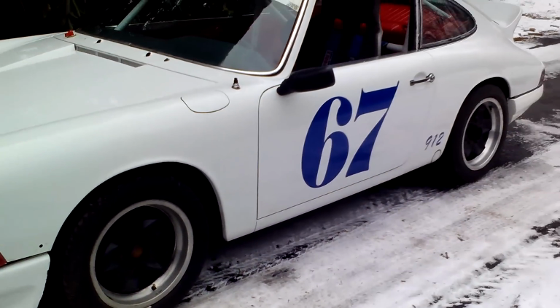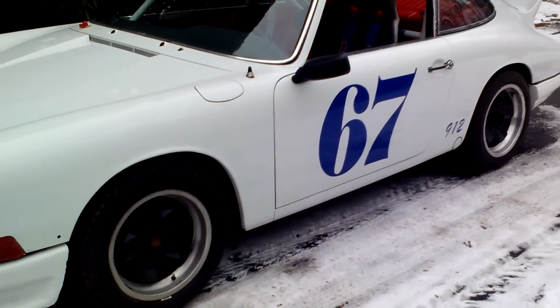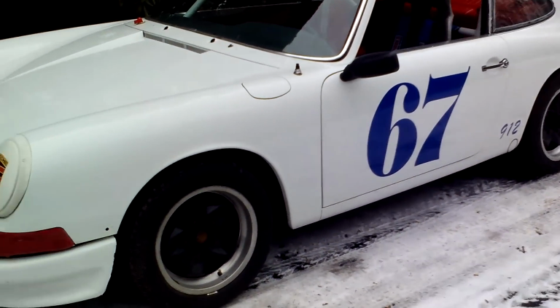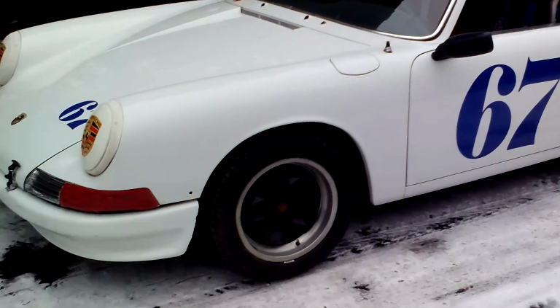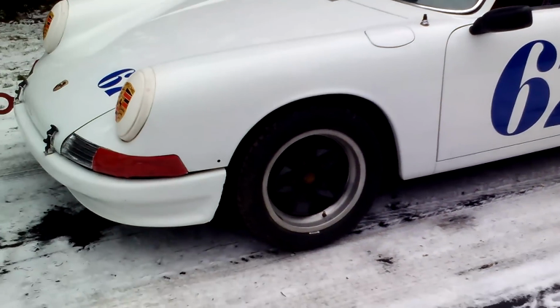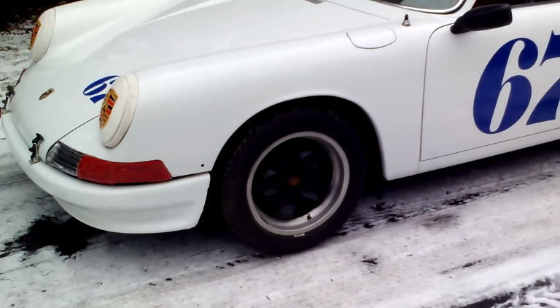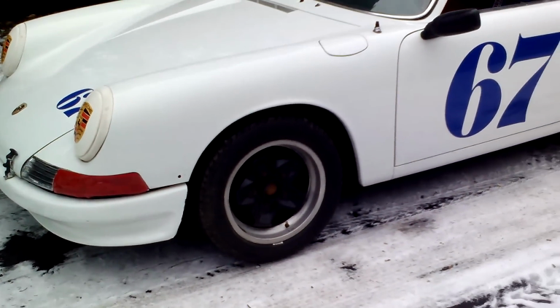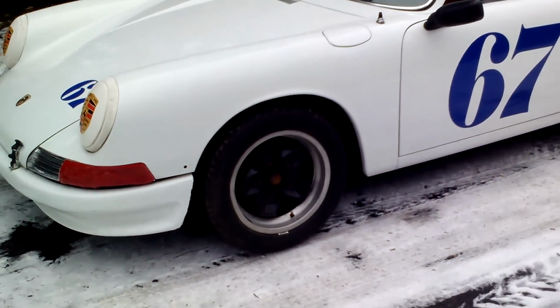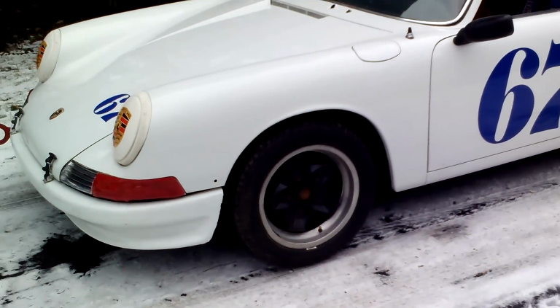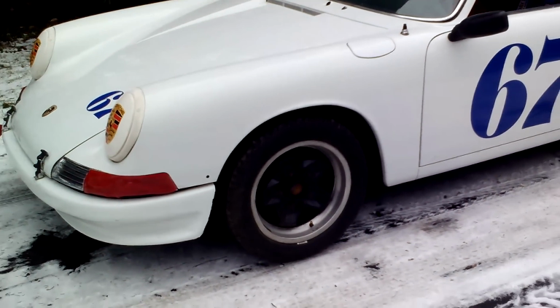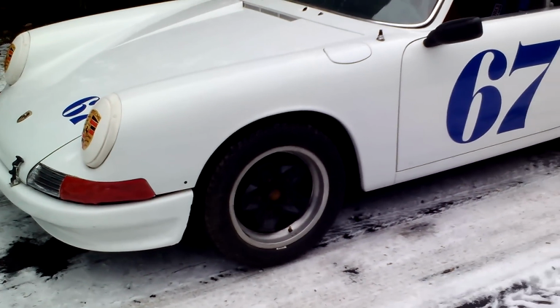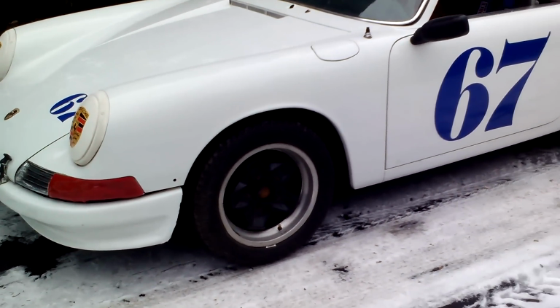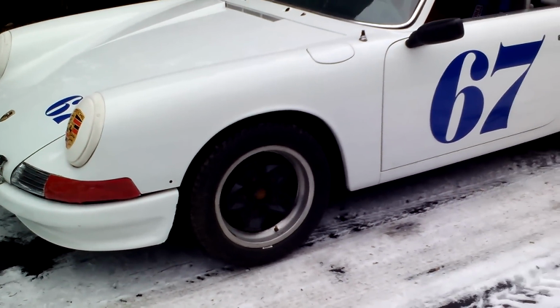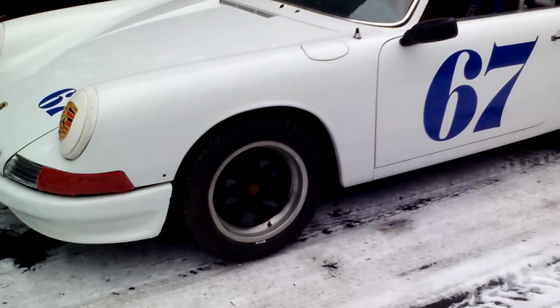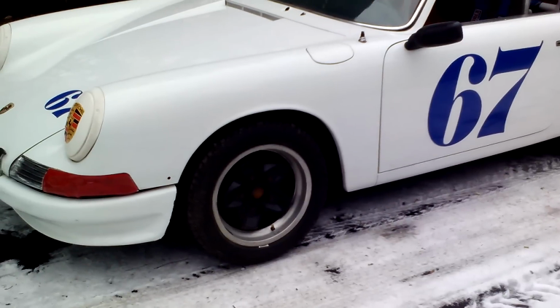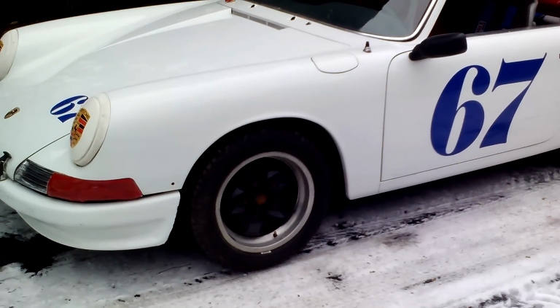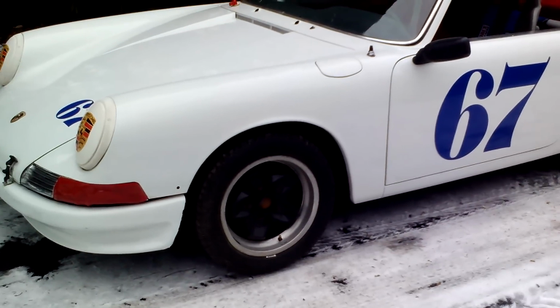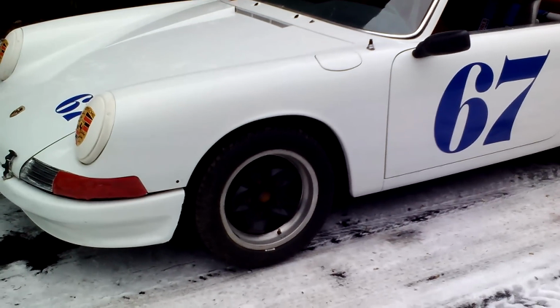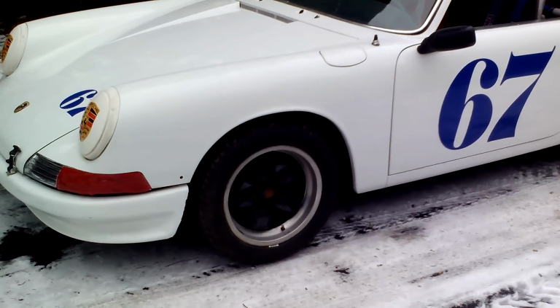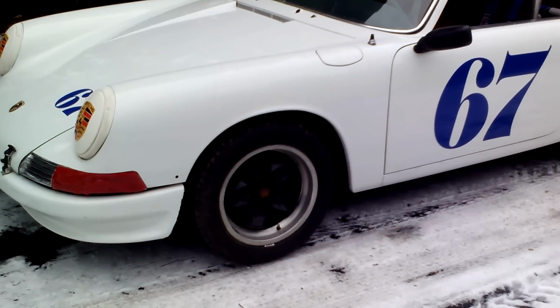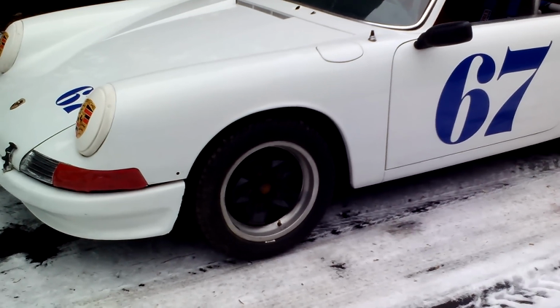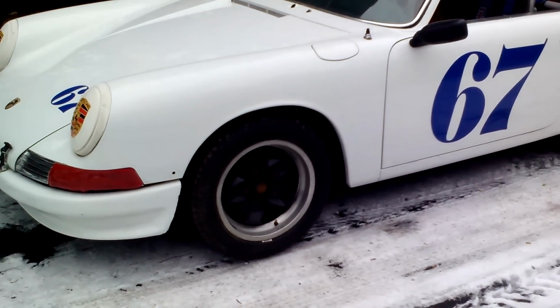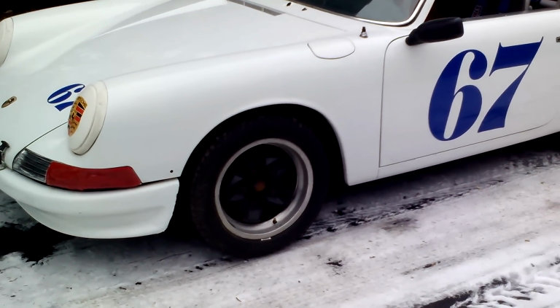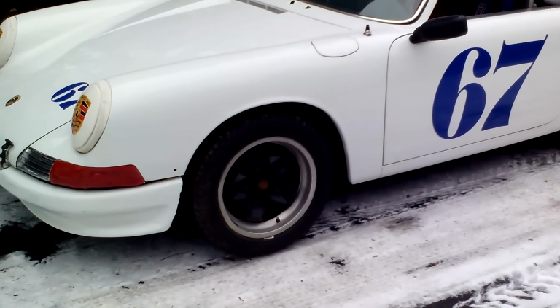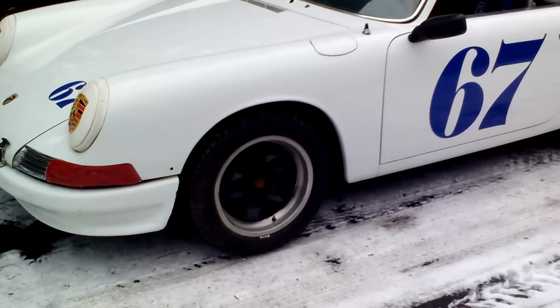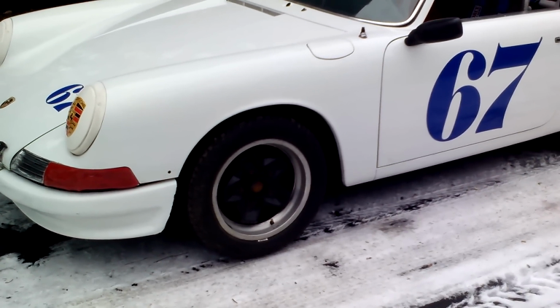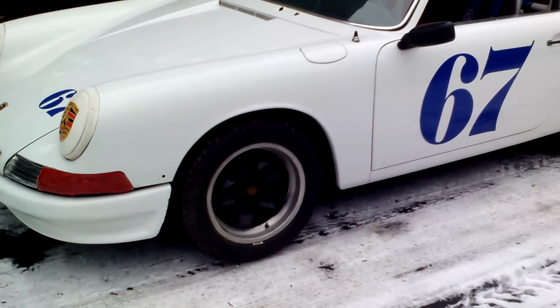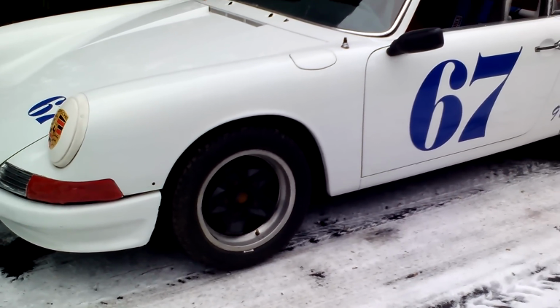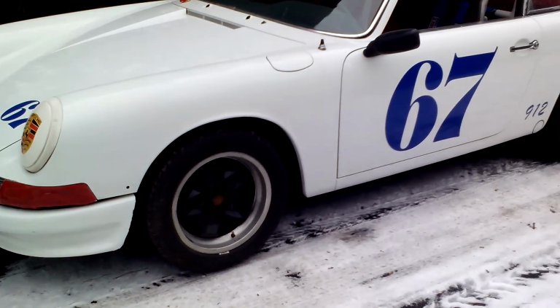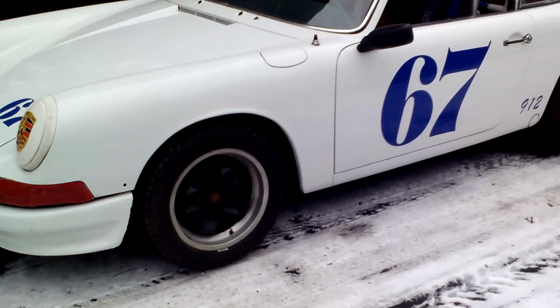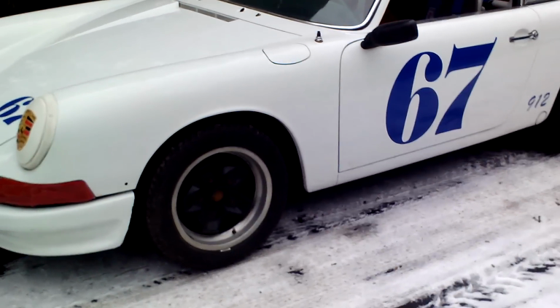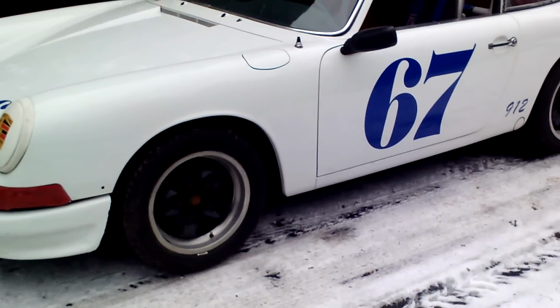The car has a complete fresh suspension — Koni shocks, brand-new sway bars, the big sway bars front and rear, and adjustable suspension.